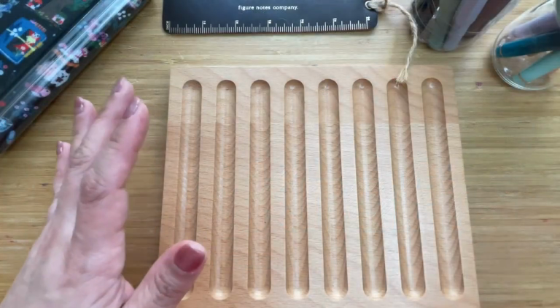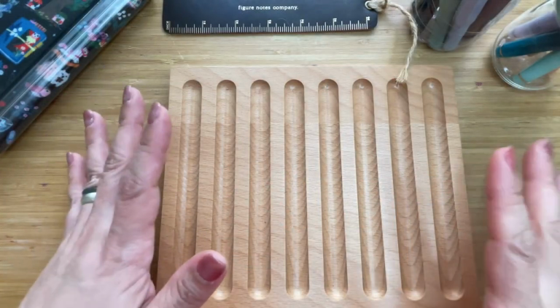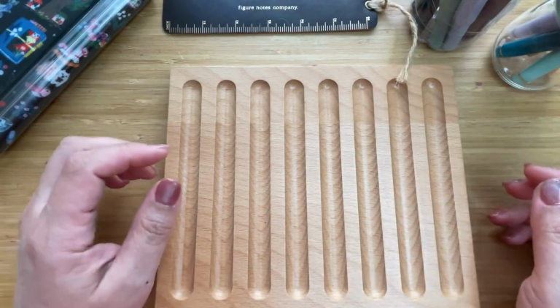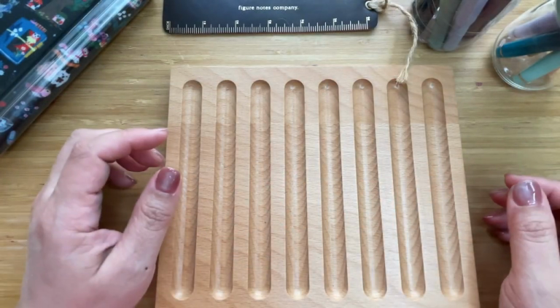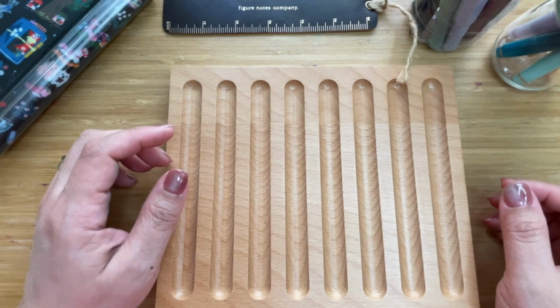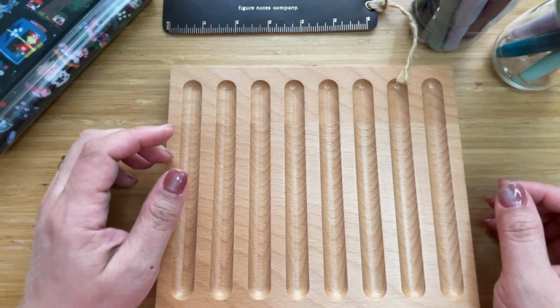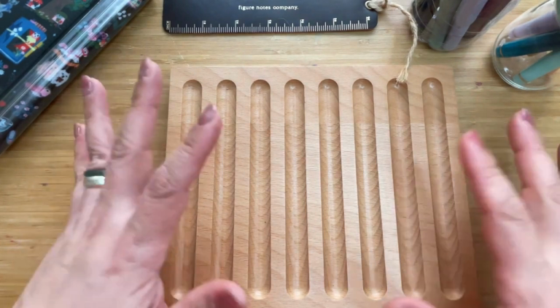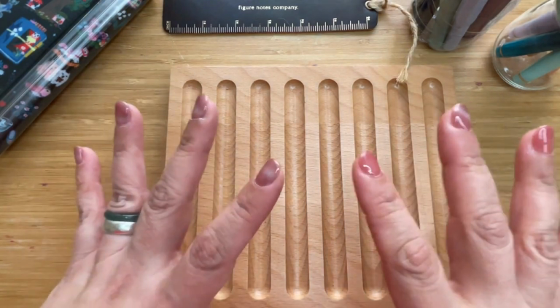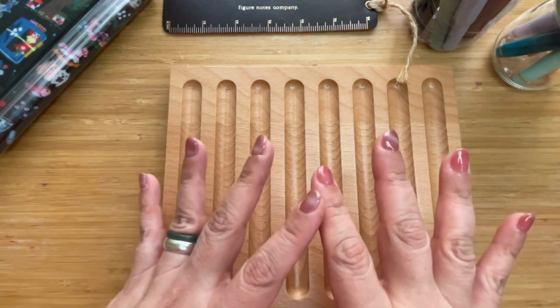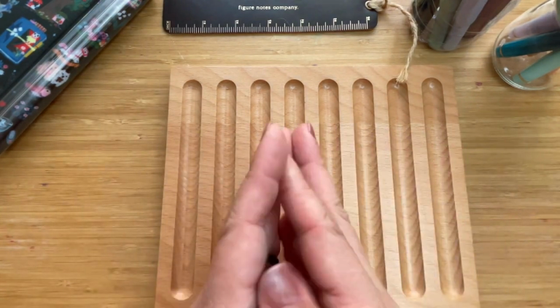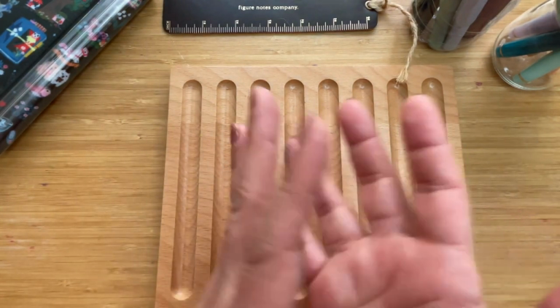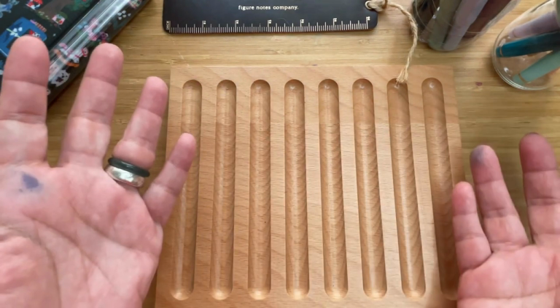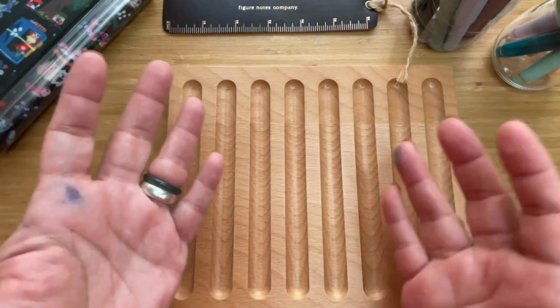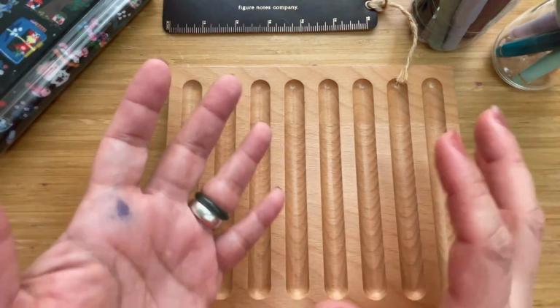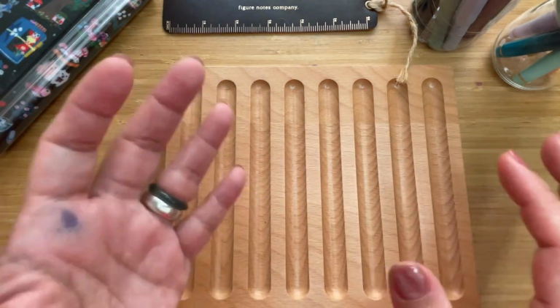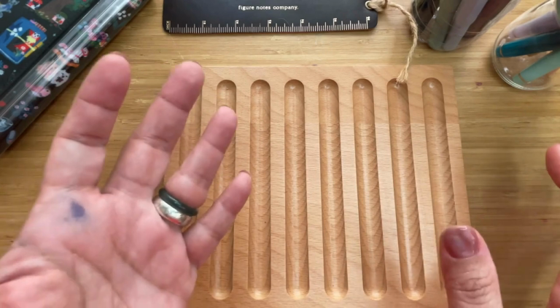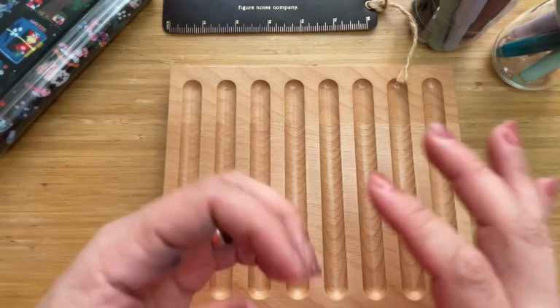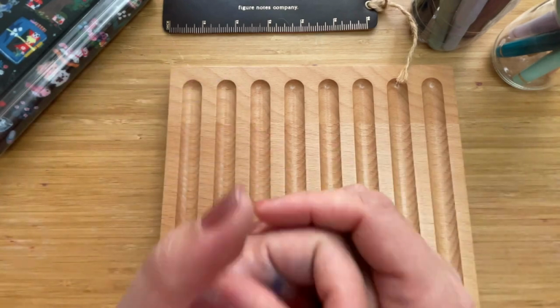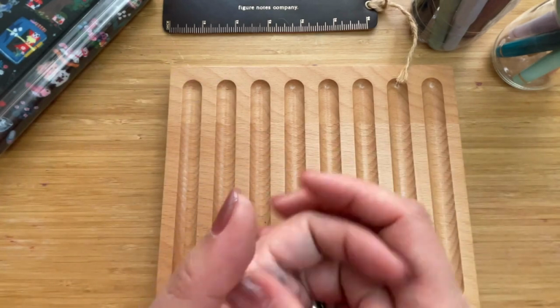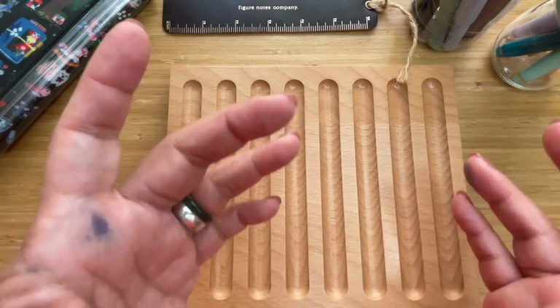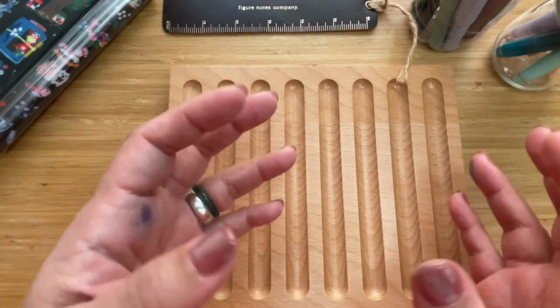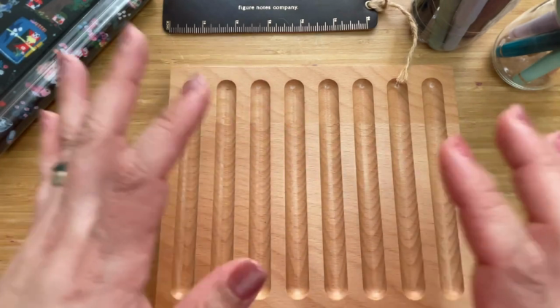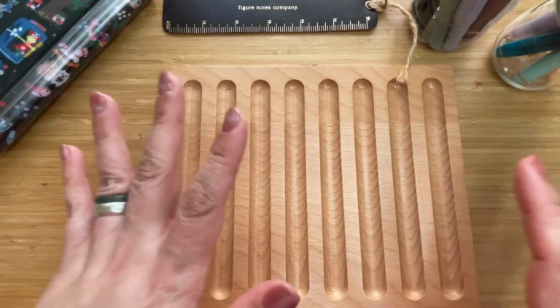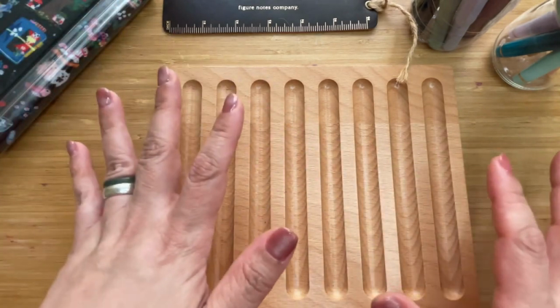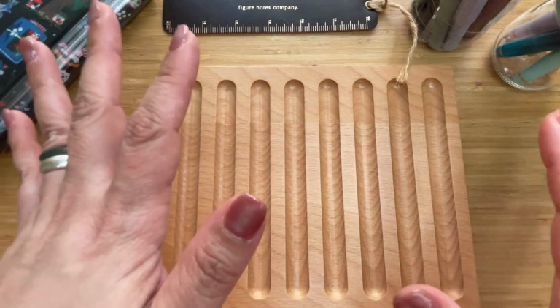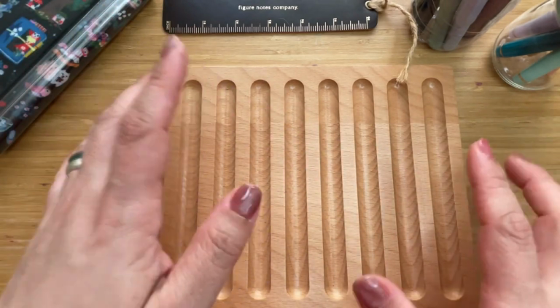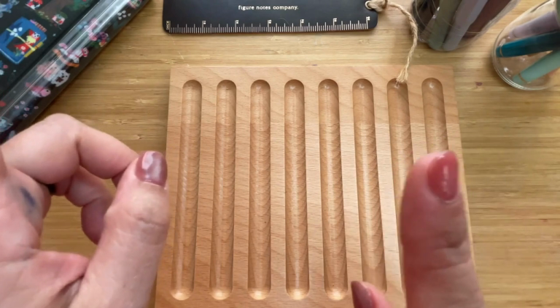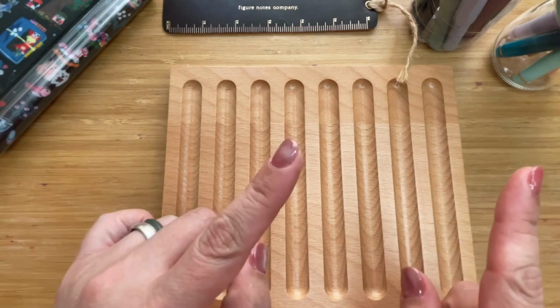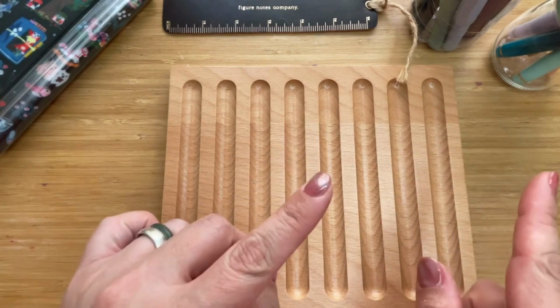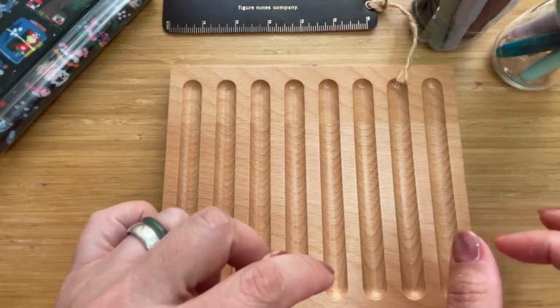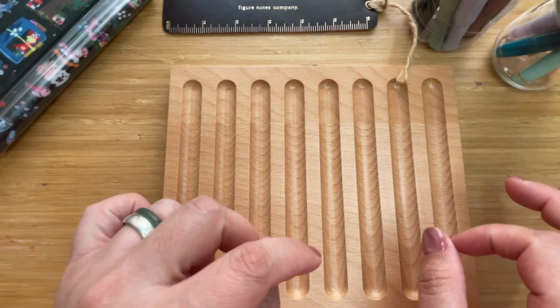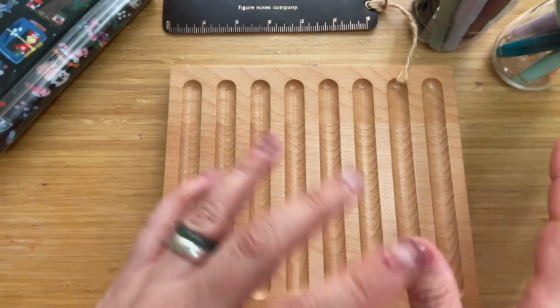Hi, this is Kai from Kikai Craft, and today I want you to get a little bit of coffee because it might take some time. I'll be sharing my fountain pen collection — the pocket-sized edition.